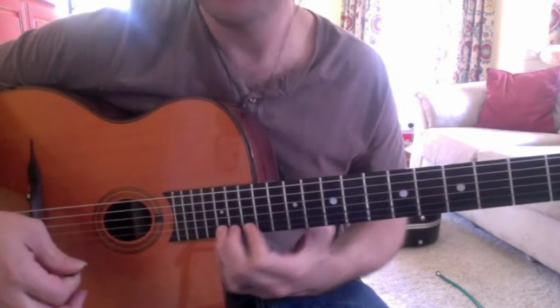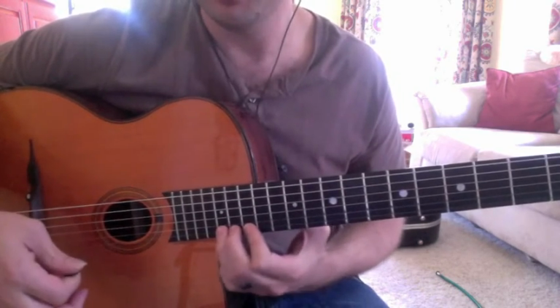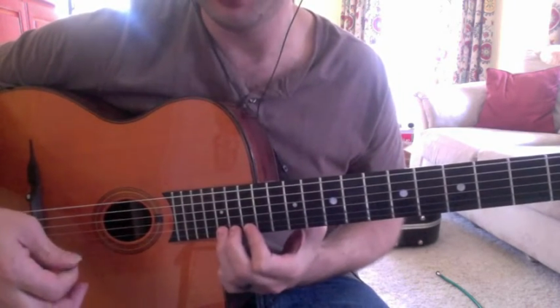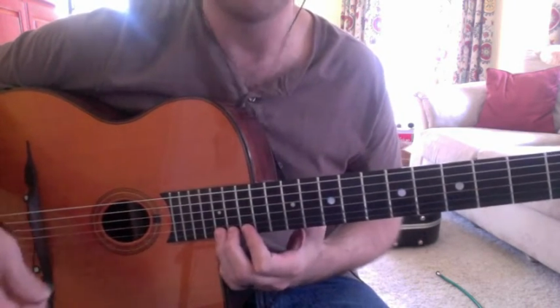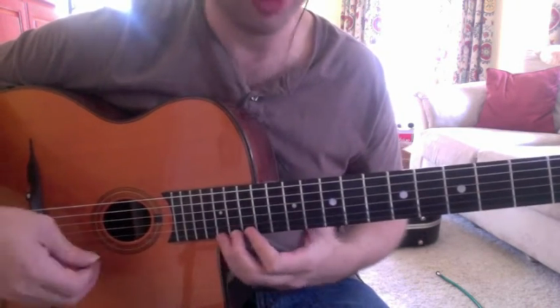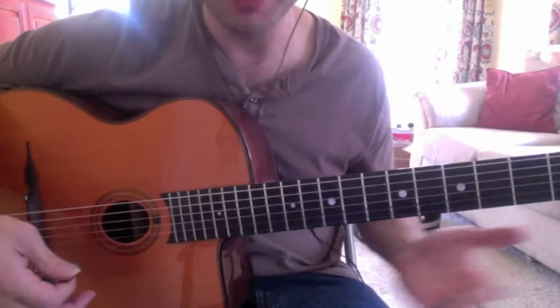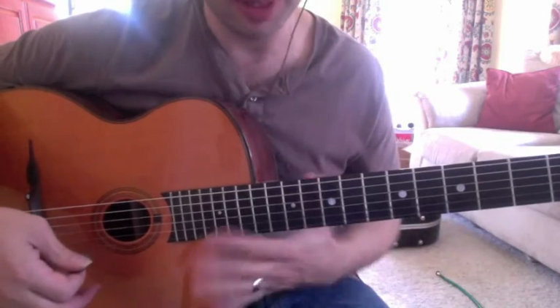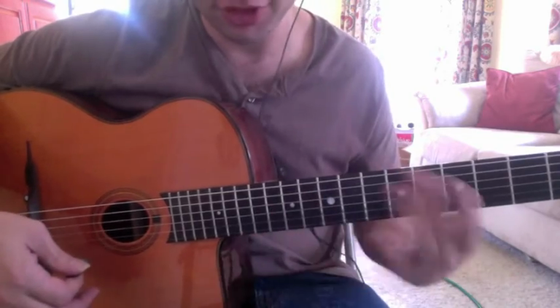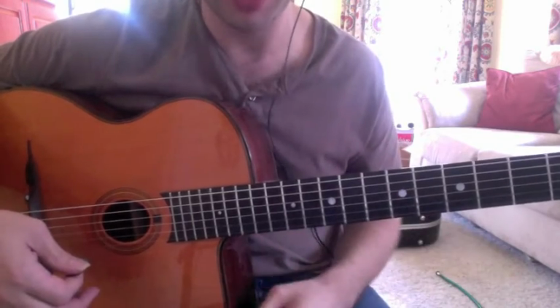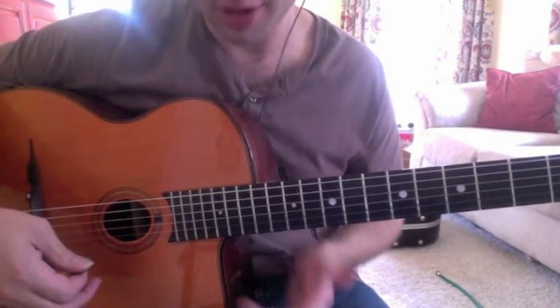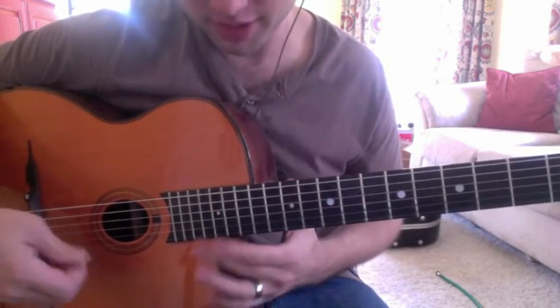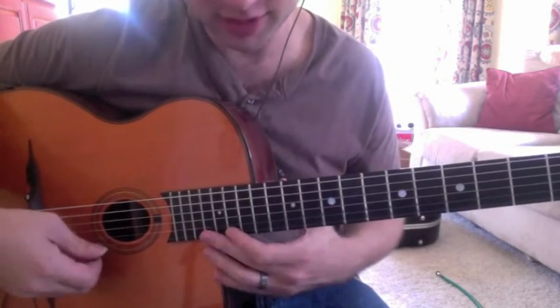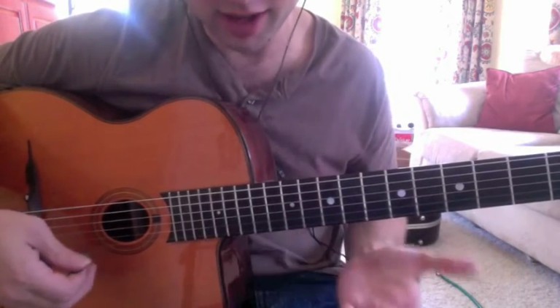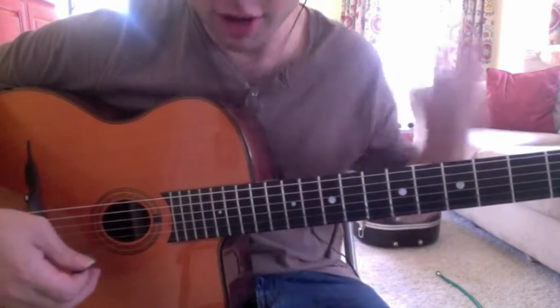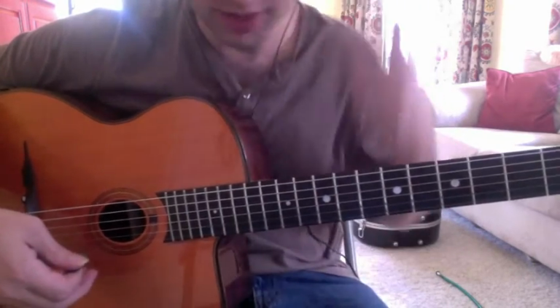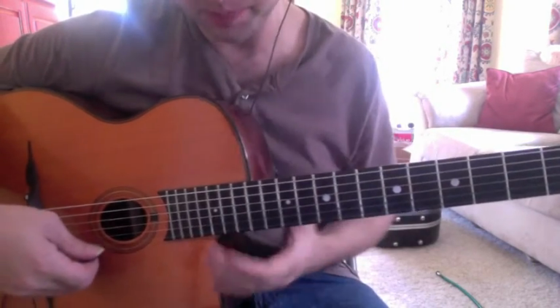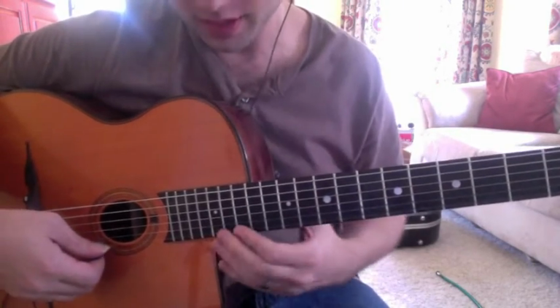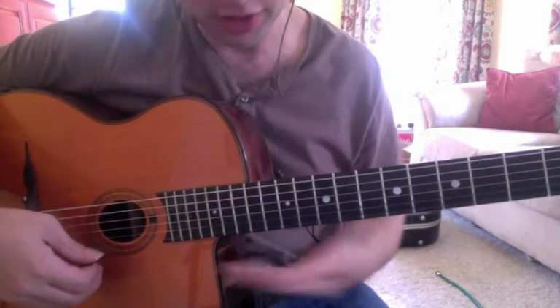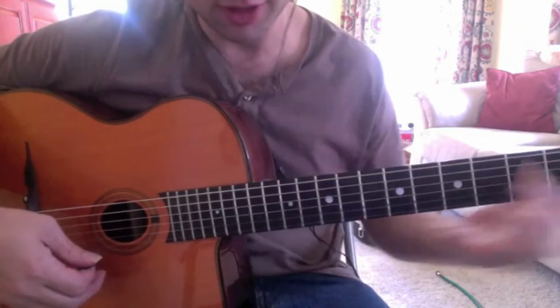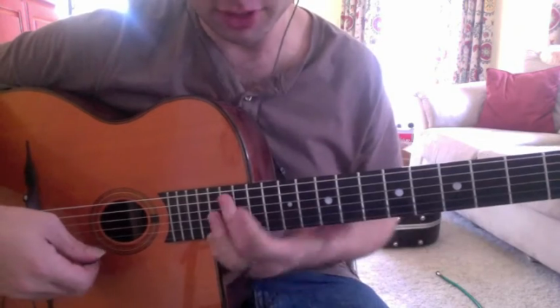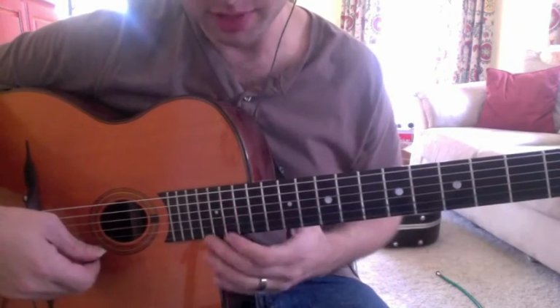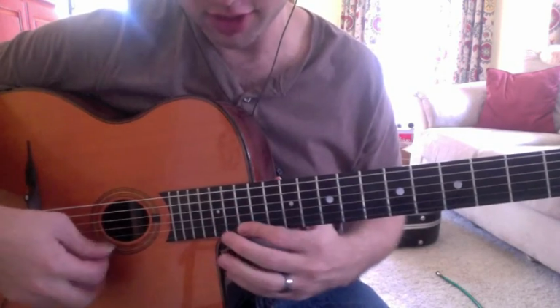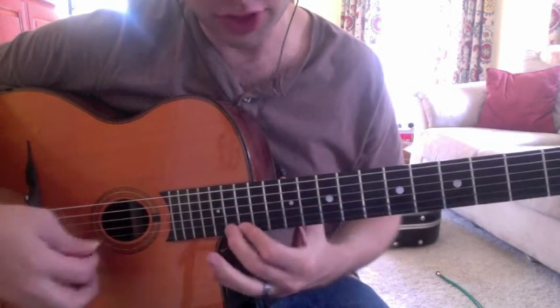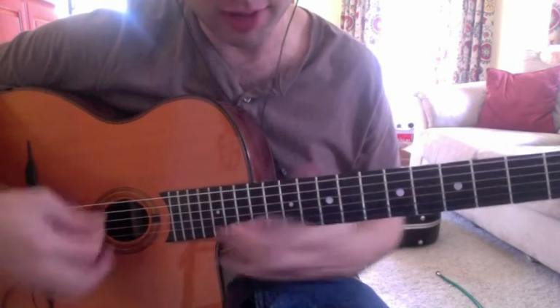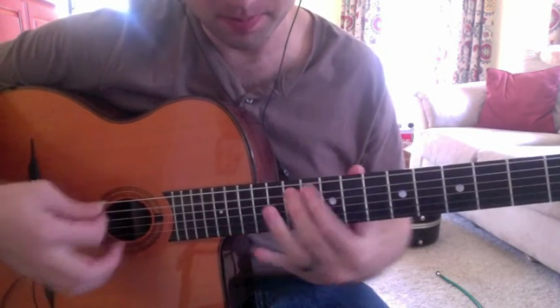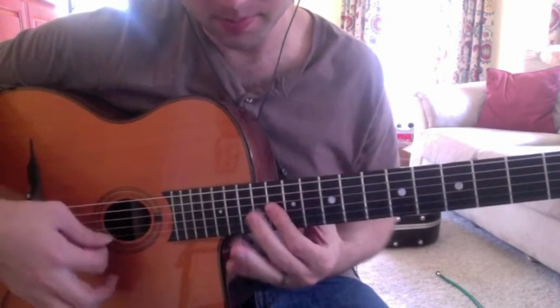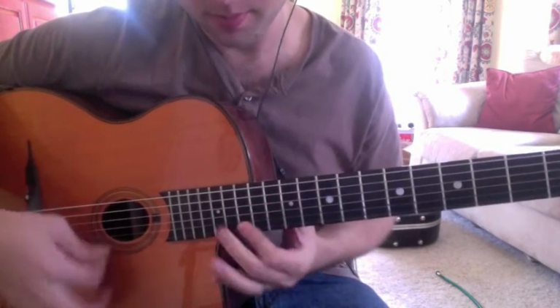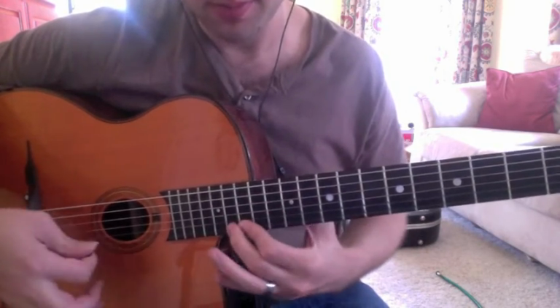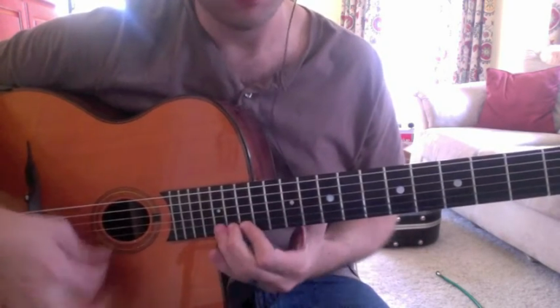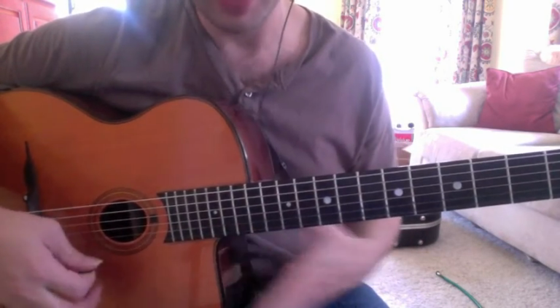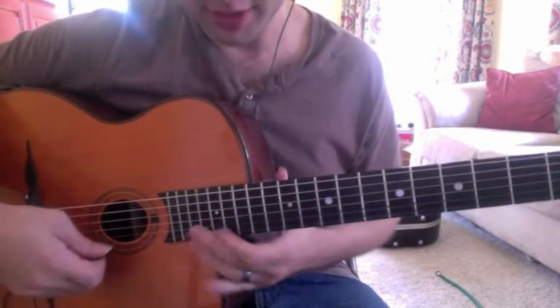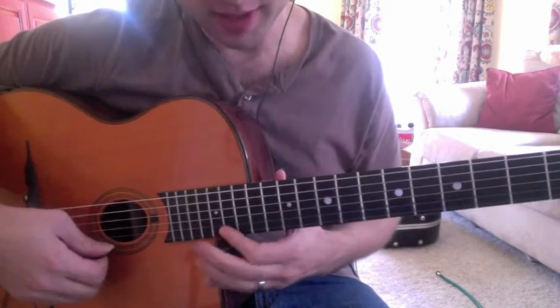Very easy — well, not really easy up to speed, because you're jumping around on the guitar a lot, but it's not hard mentally, where you're doing all these crazy arpeggios. And again, you can expand it.